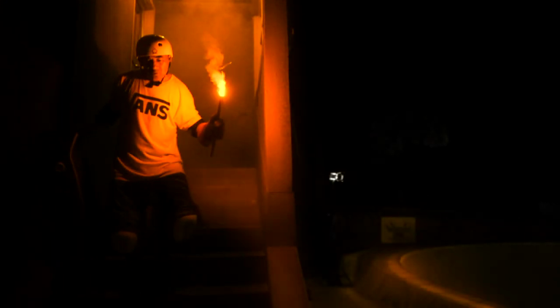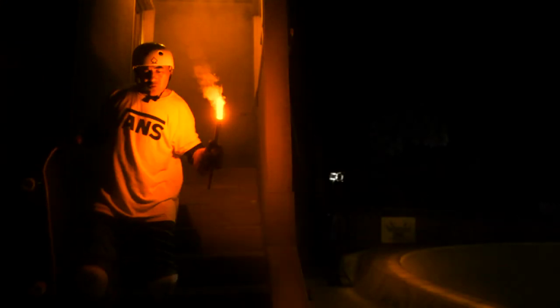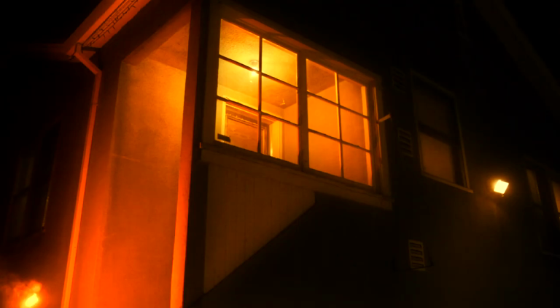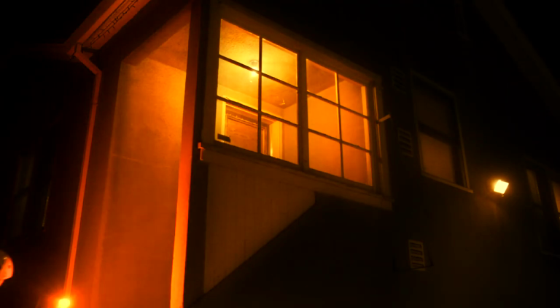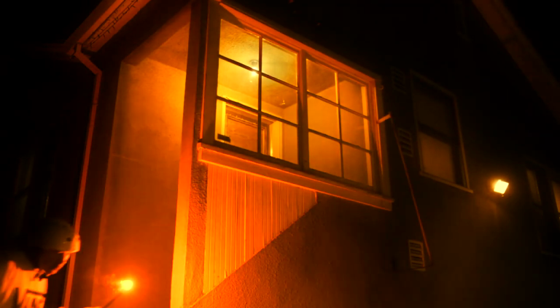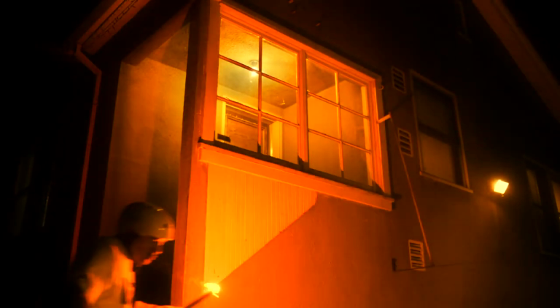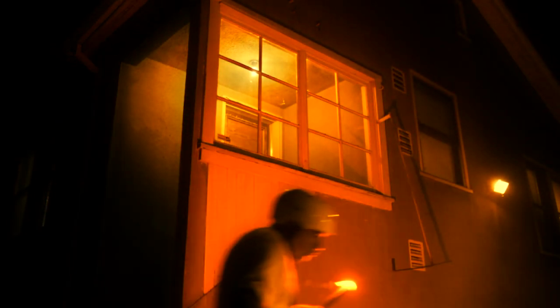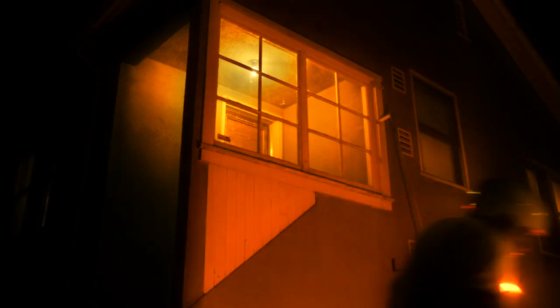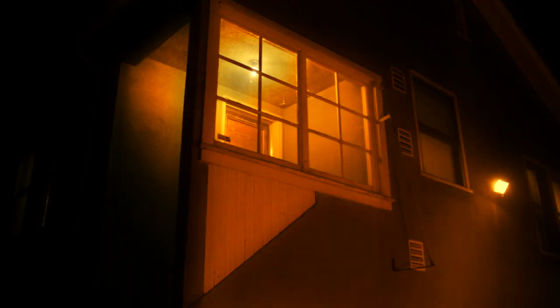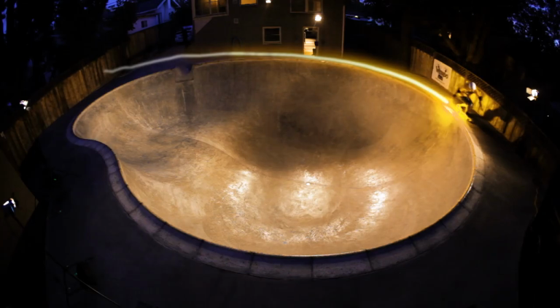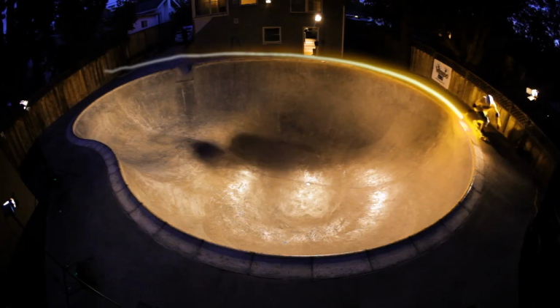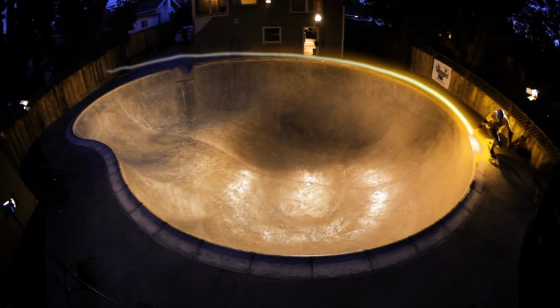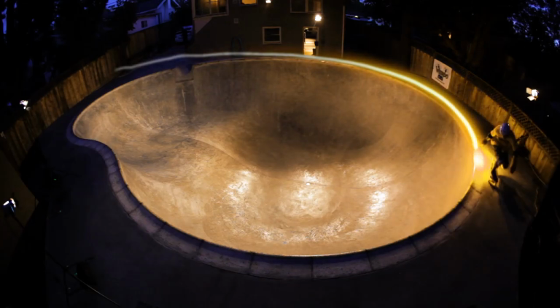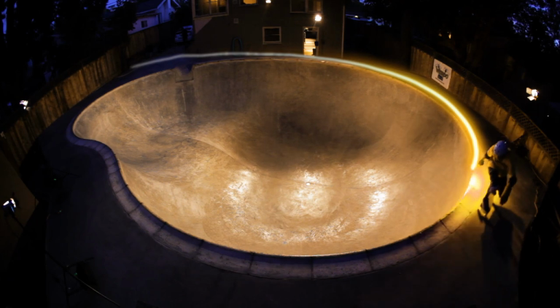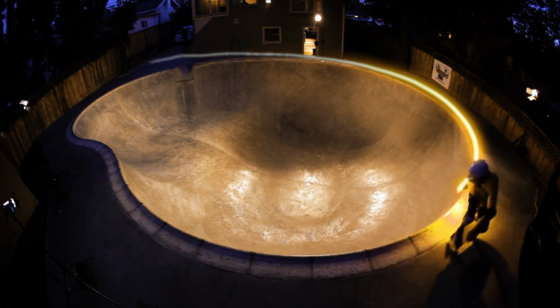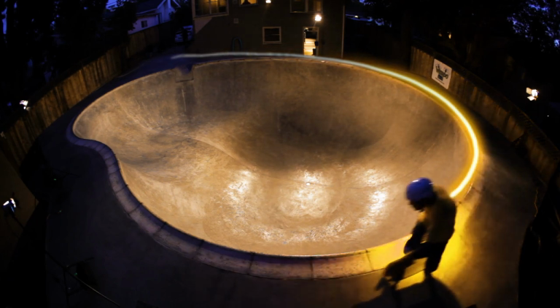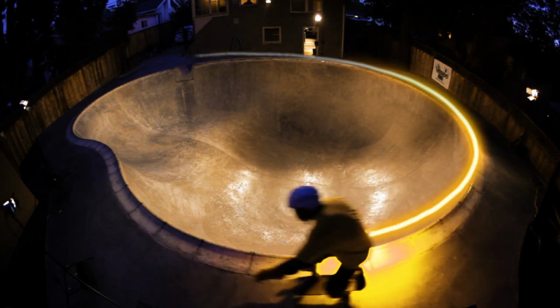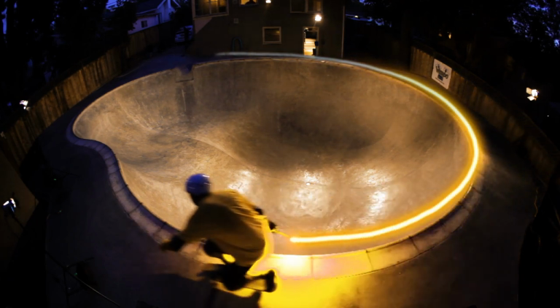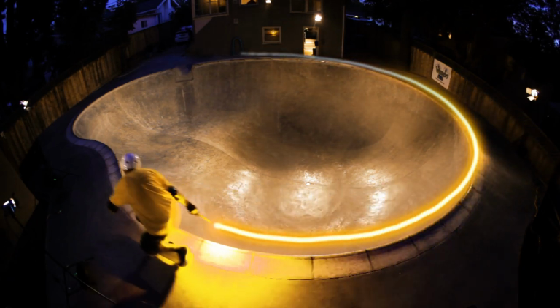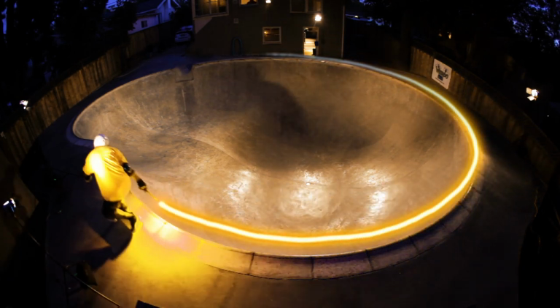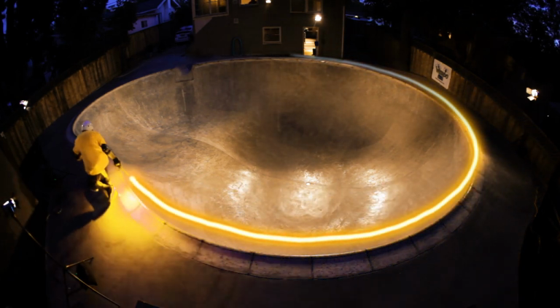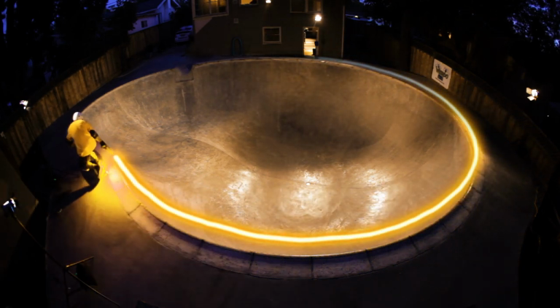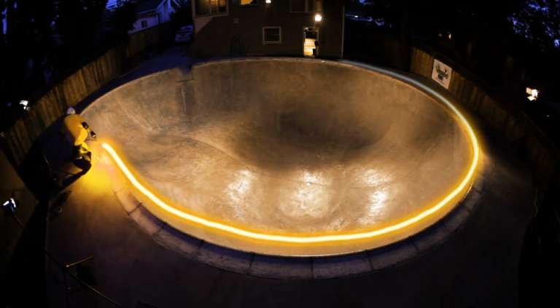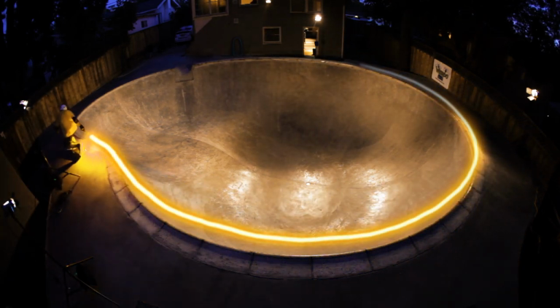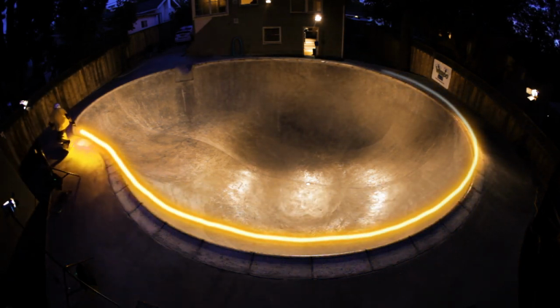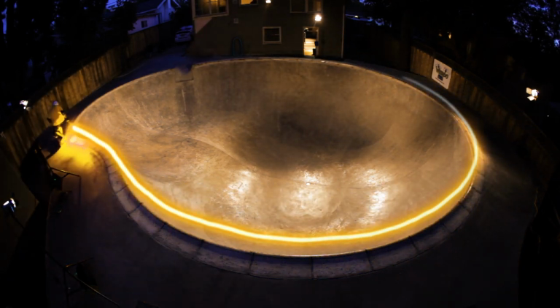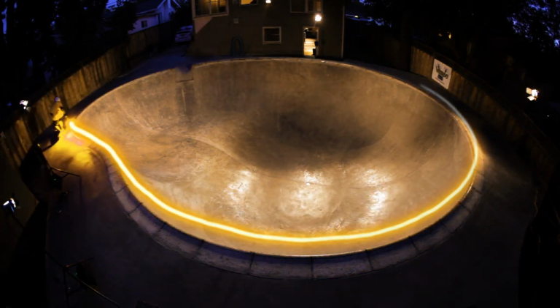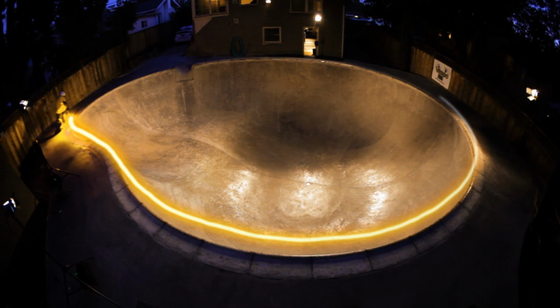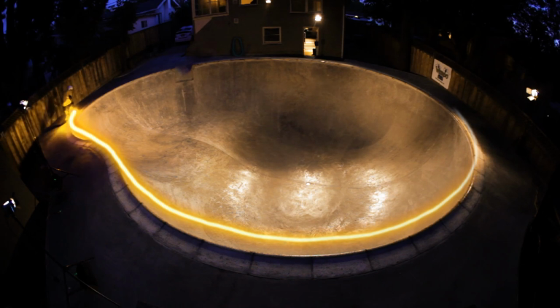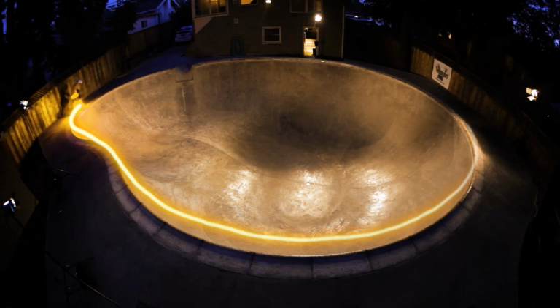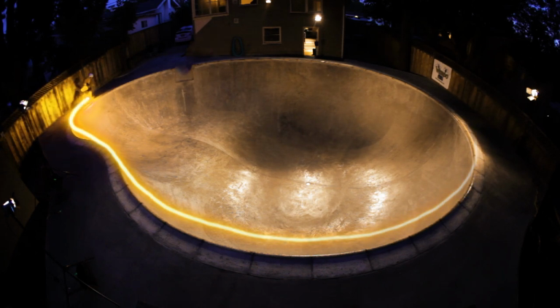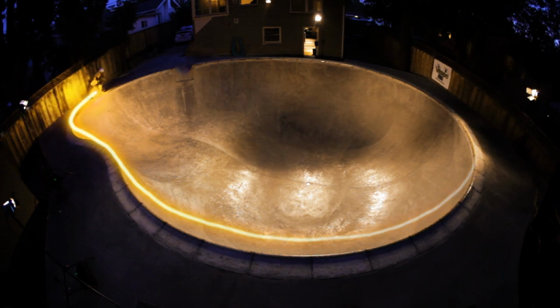When you visit a pool, you look at the pool and you kind of visualize different lines and different tricks that you can do in different areas, and try to put those visuals into action.